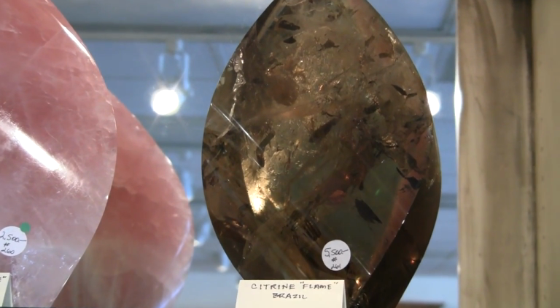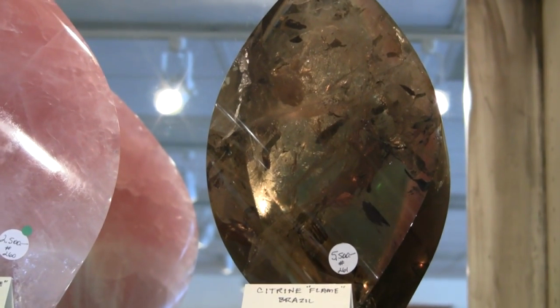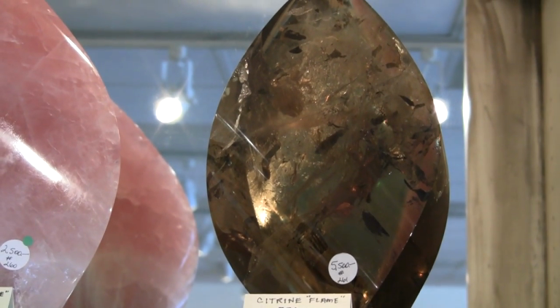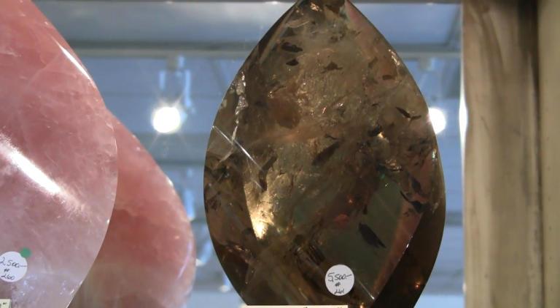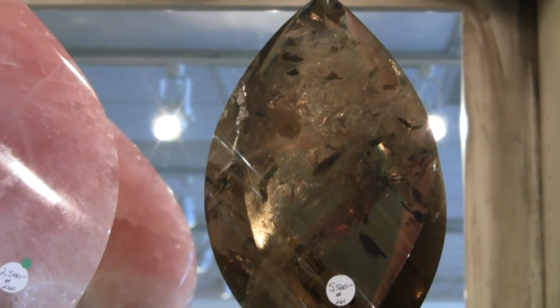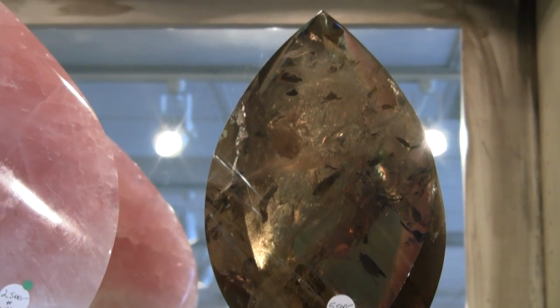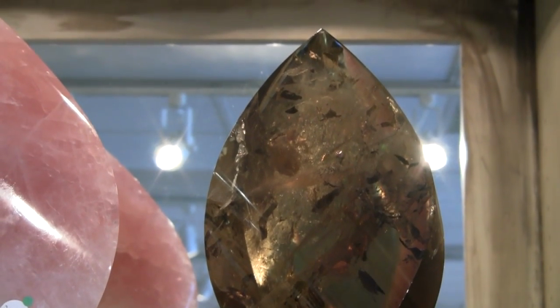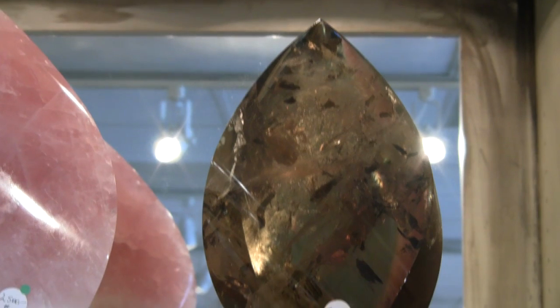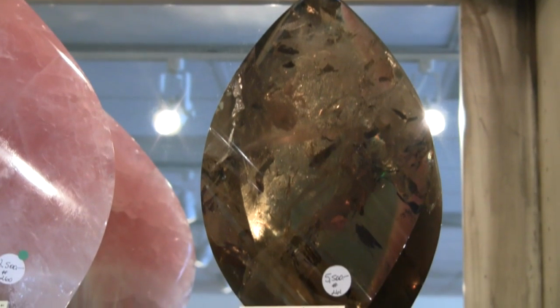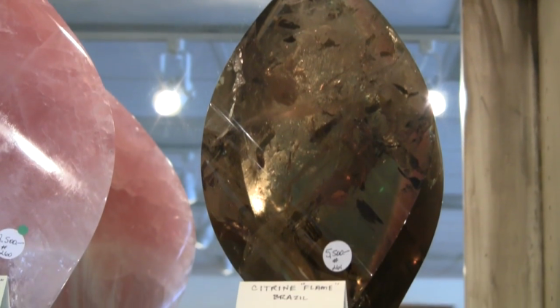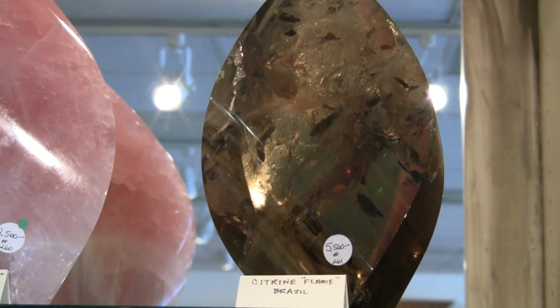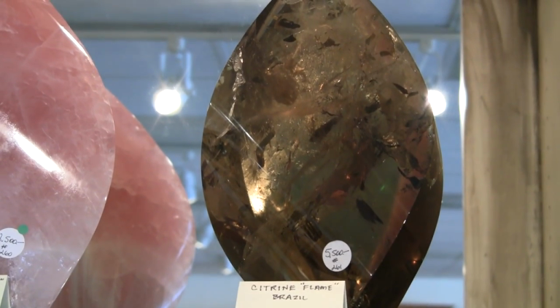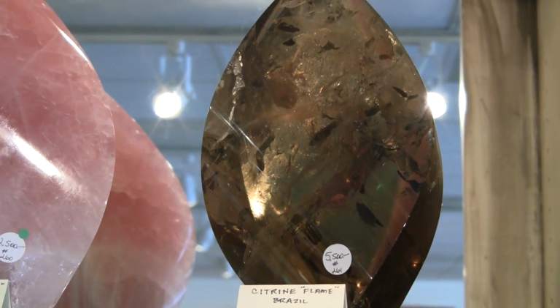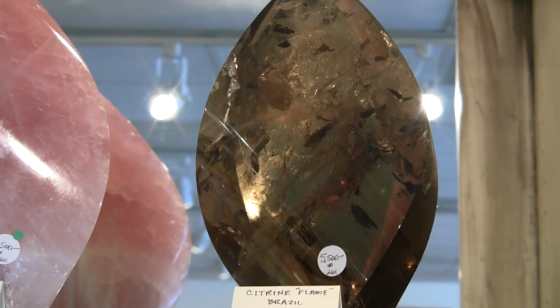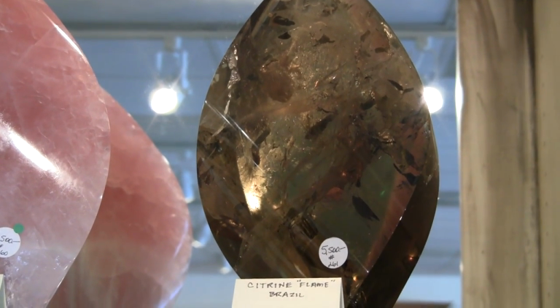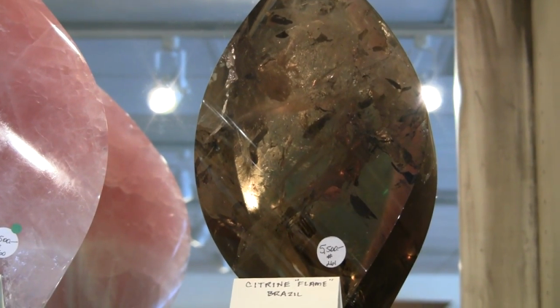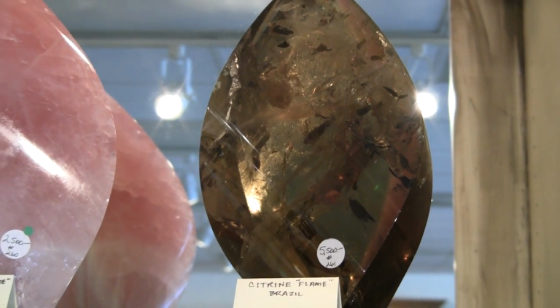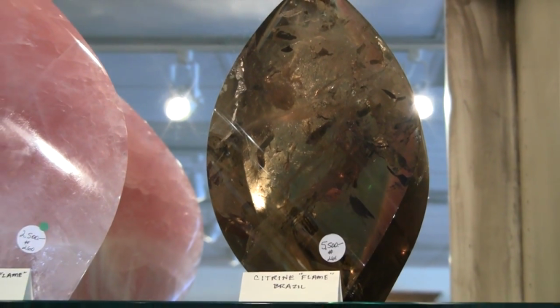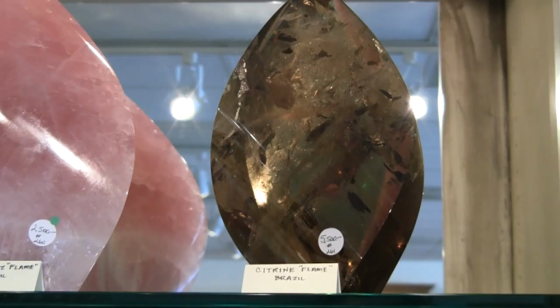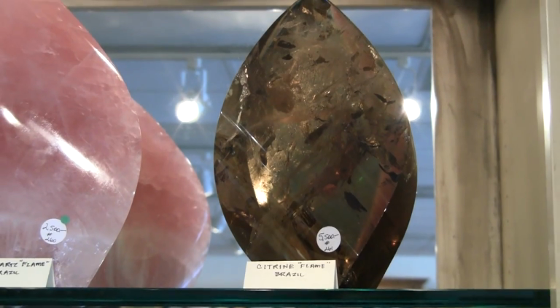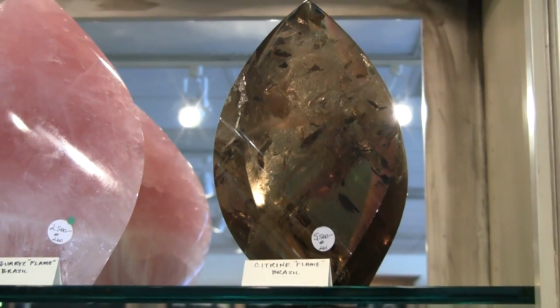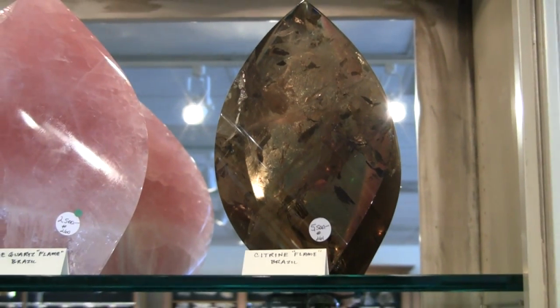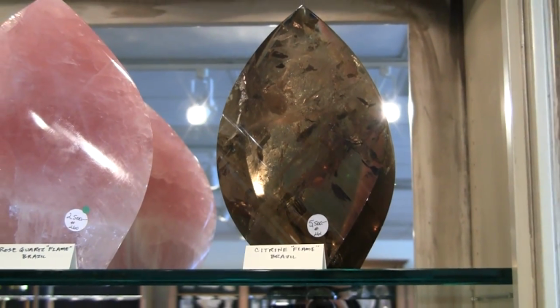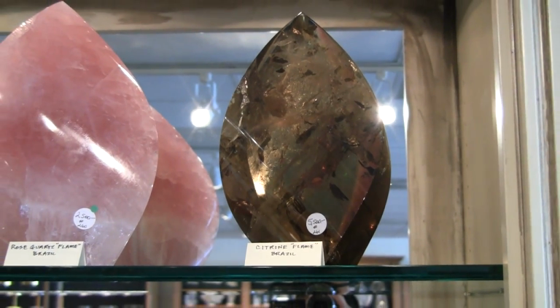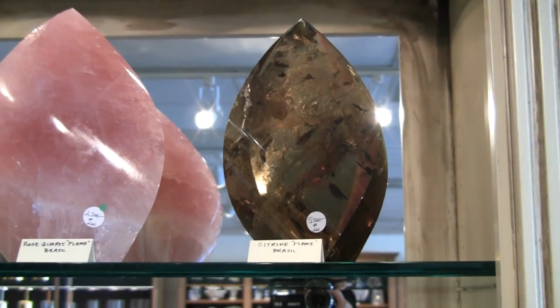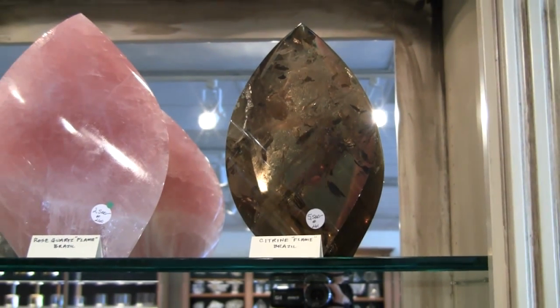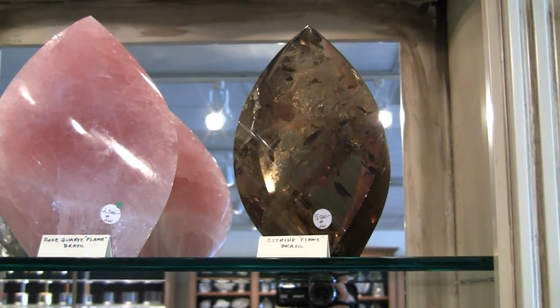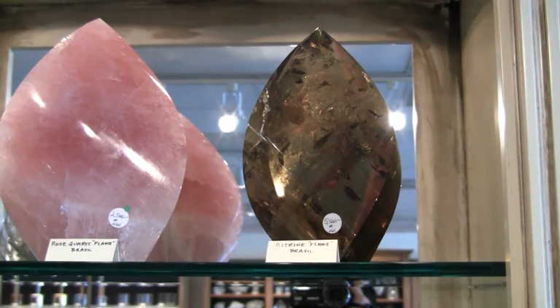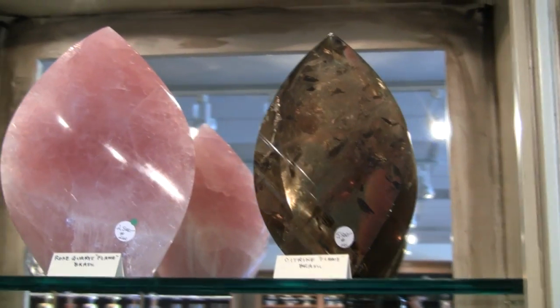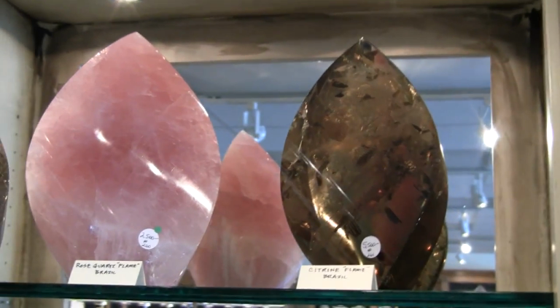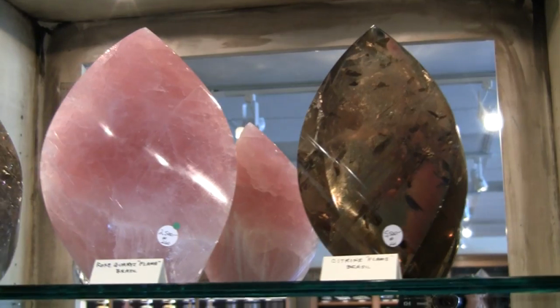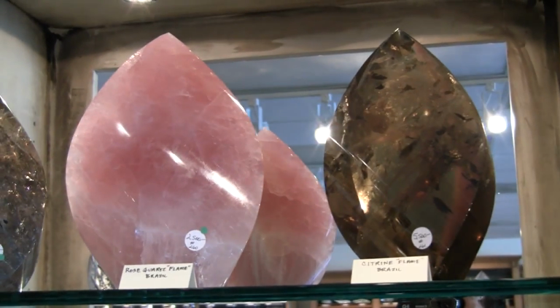All the pieces that we'll be looking at today are handpicked from the best artisans that we could find — the best cutters in Brazil. Brazil is one of the richest places in the world for minerals, especially quartz.